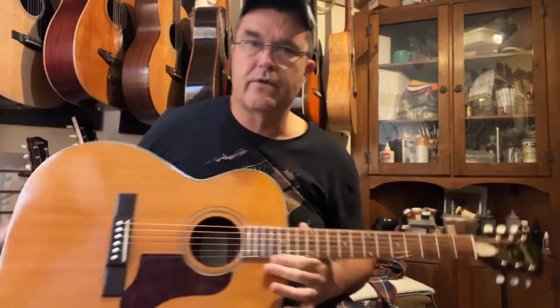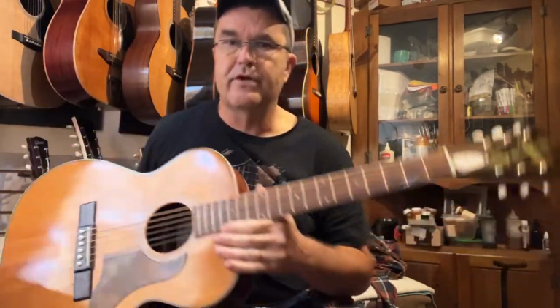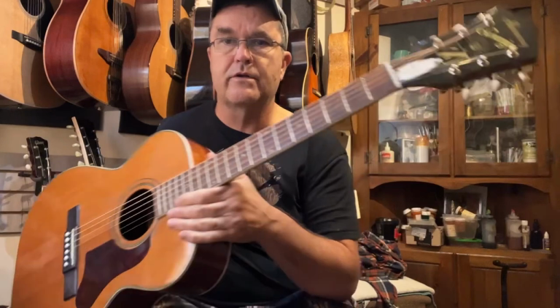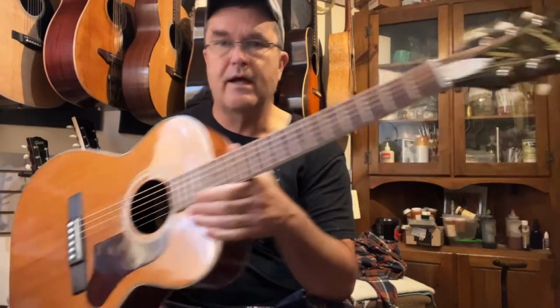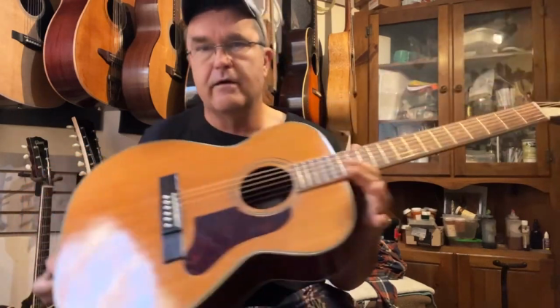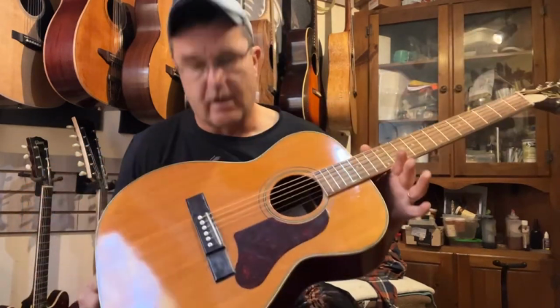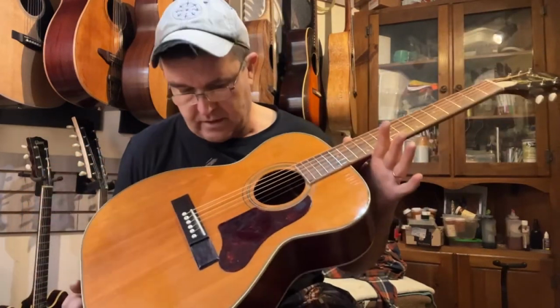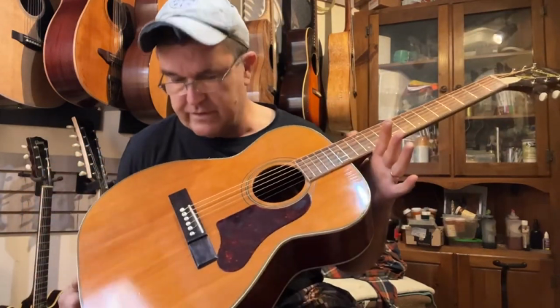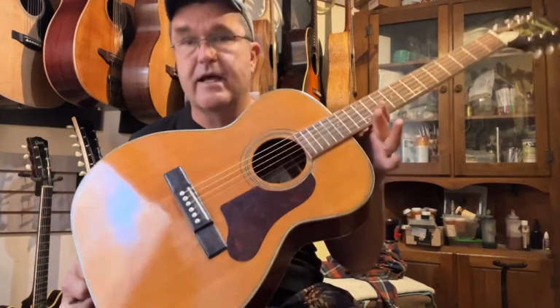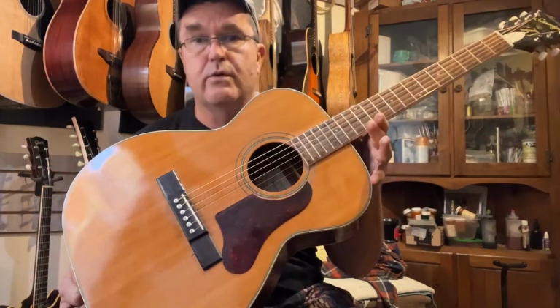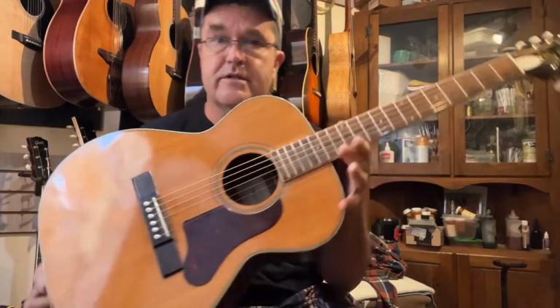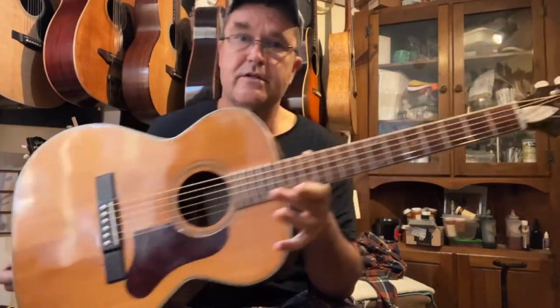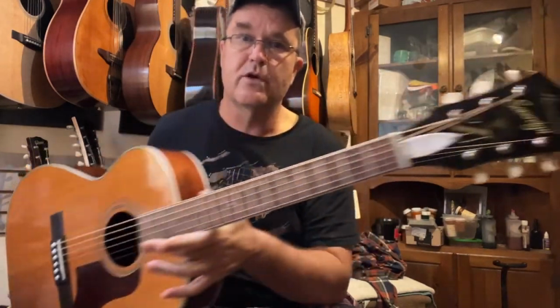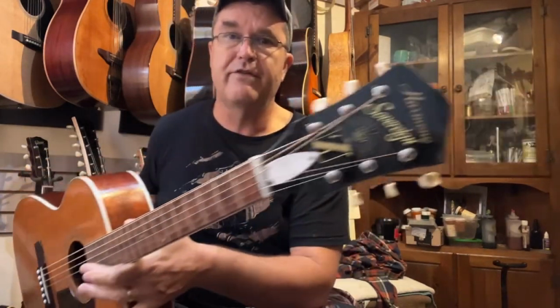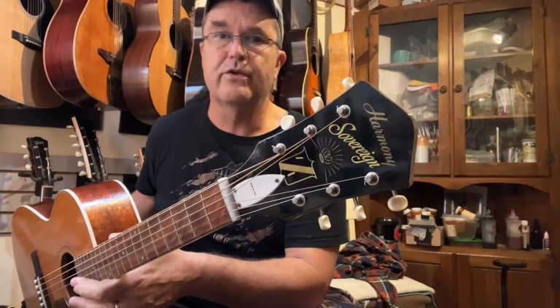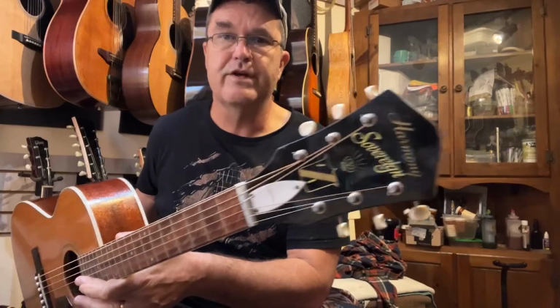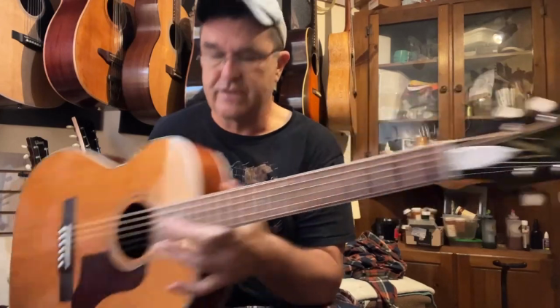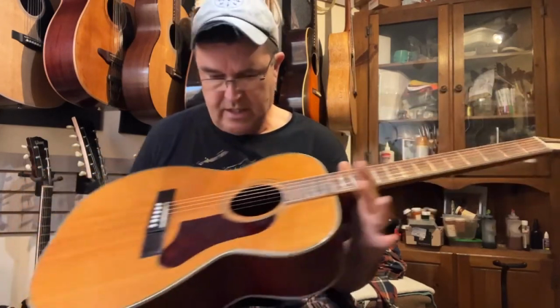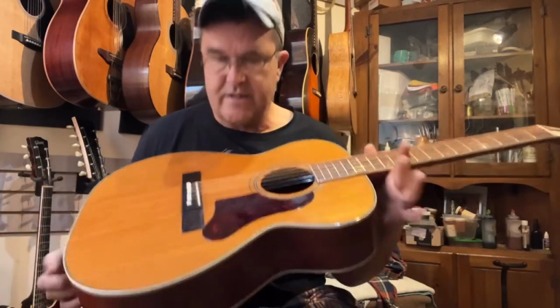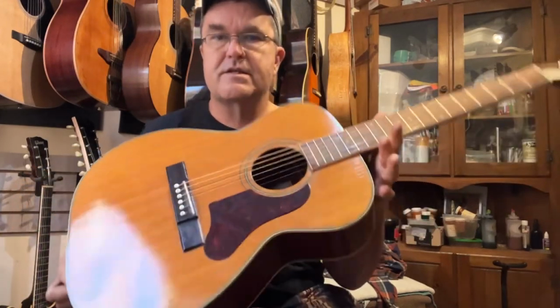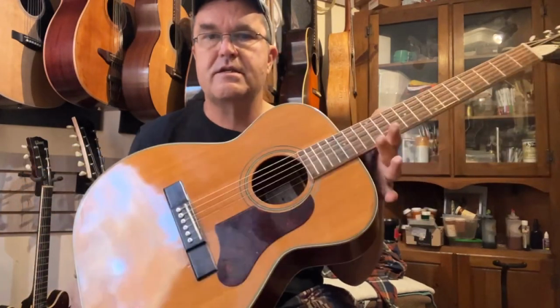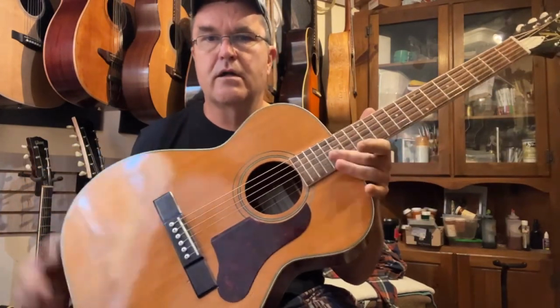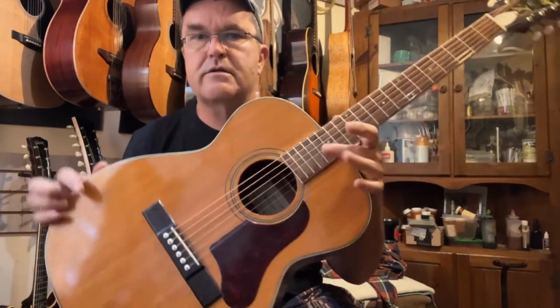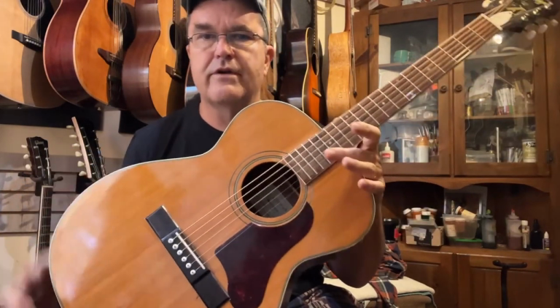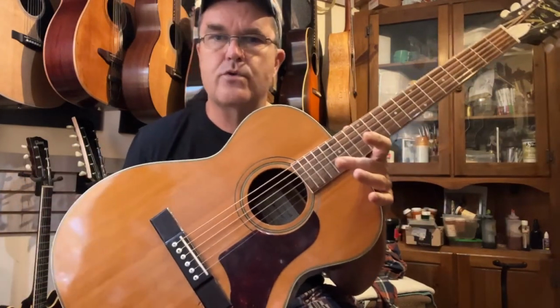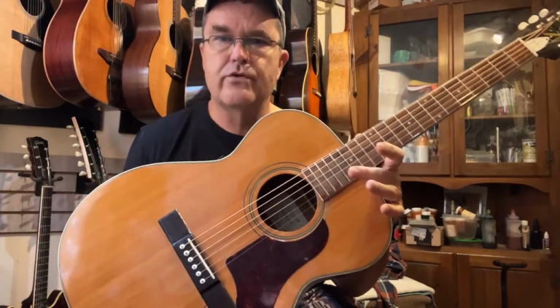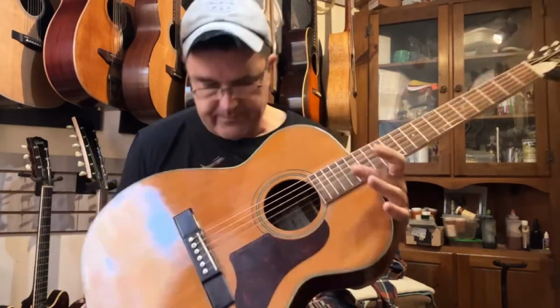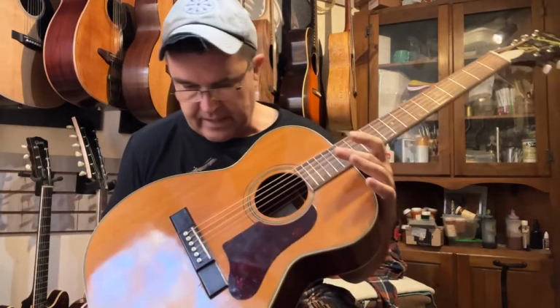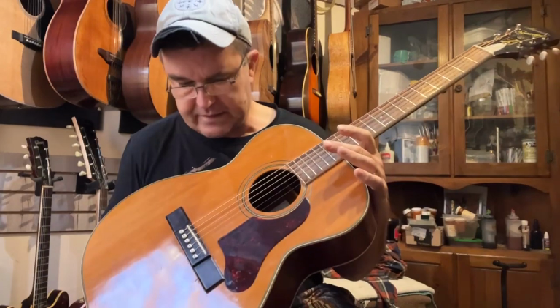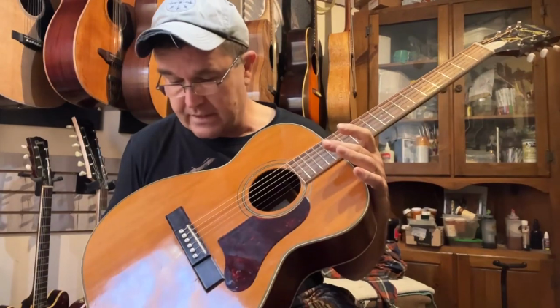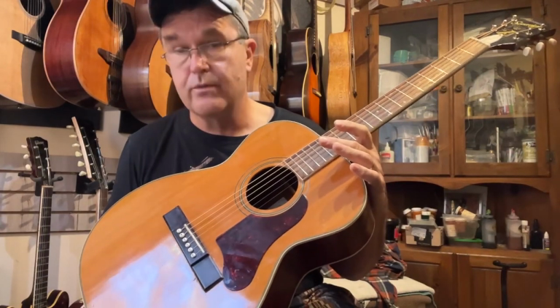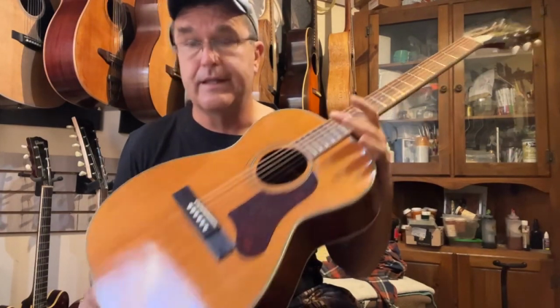This one I'm pretty stoked about. I love these Harmony Sovereigns — these natural ones are just turning into one of my favorite restorations. This is a 60s model Sovereign H1203 that I picked up that was really clean.